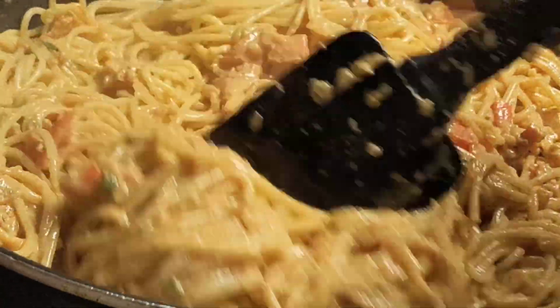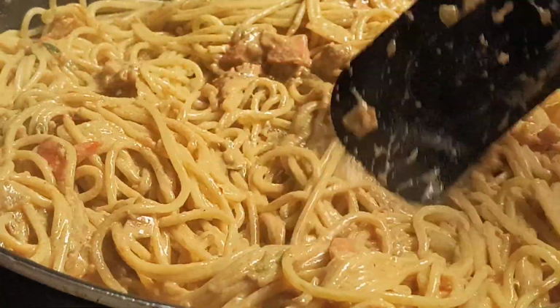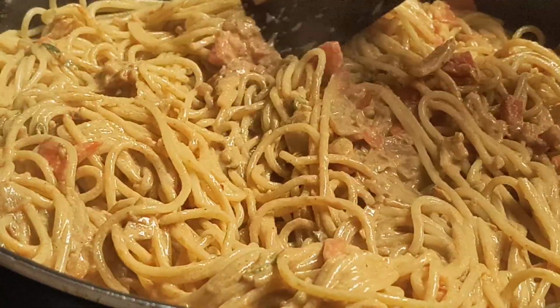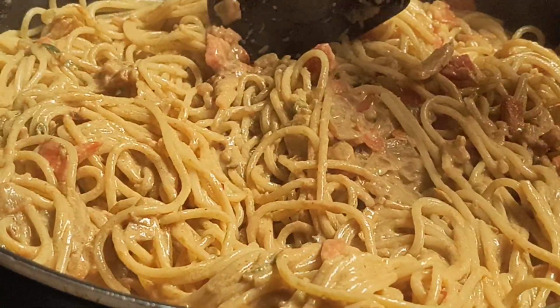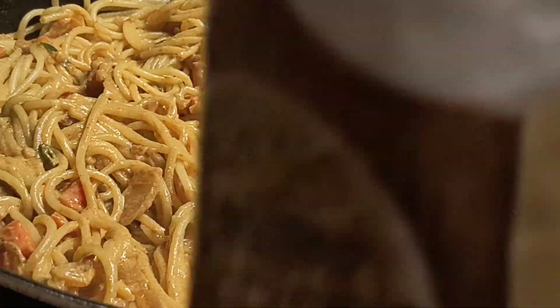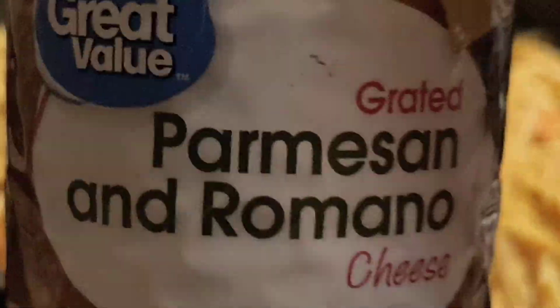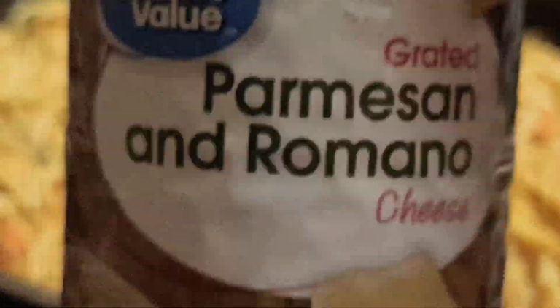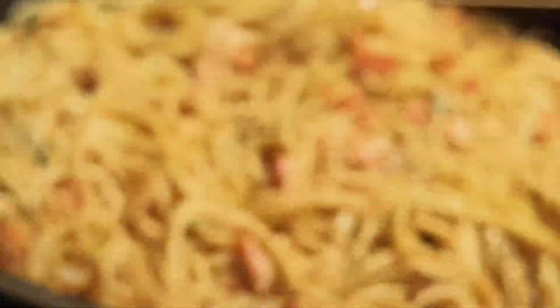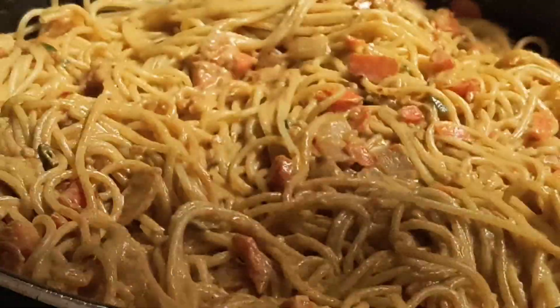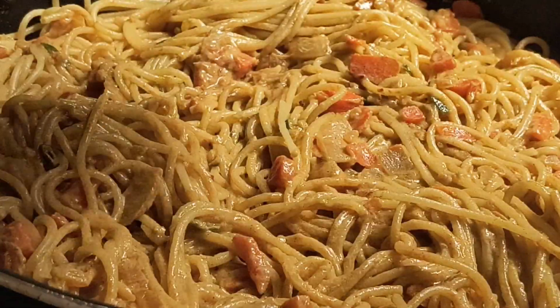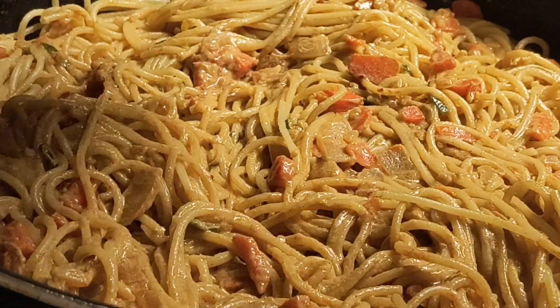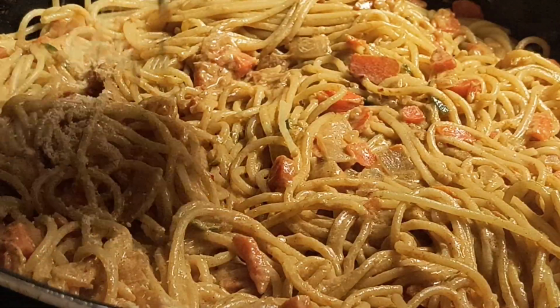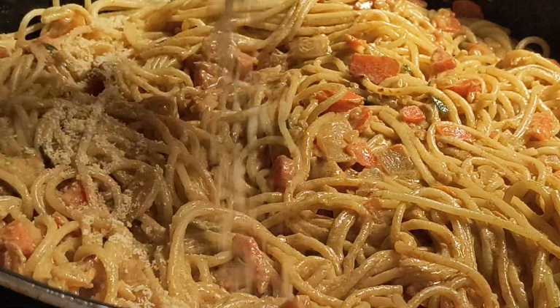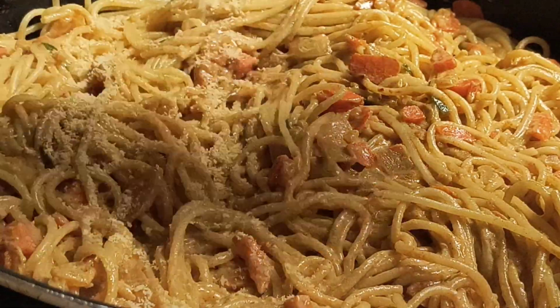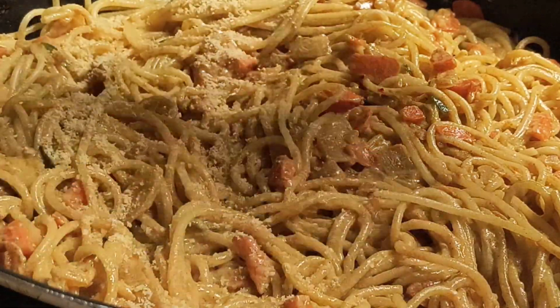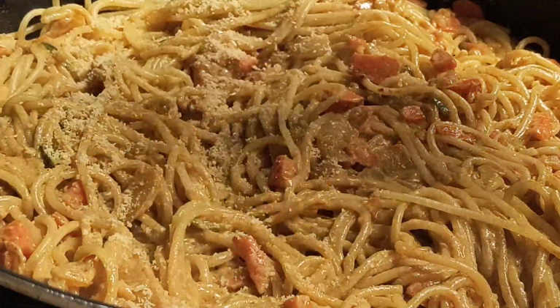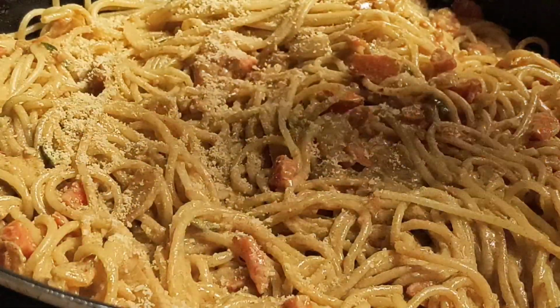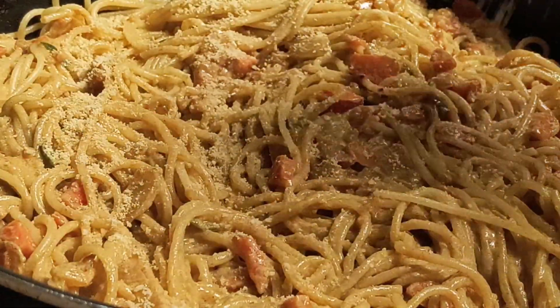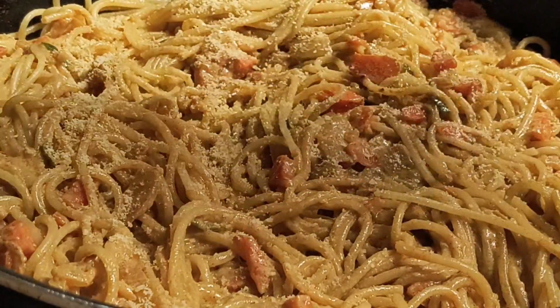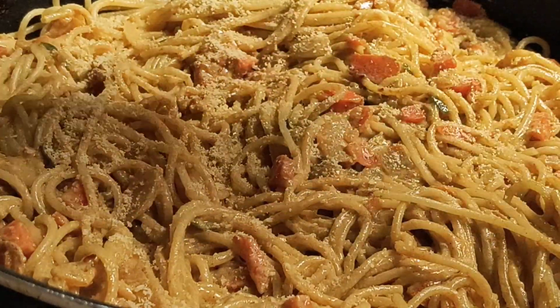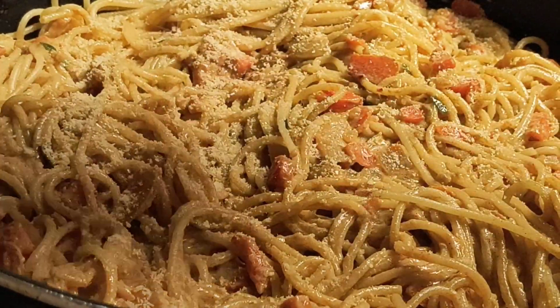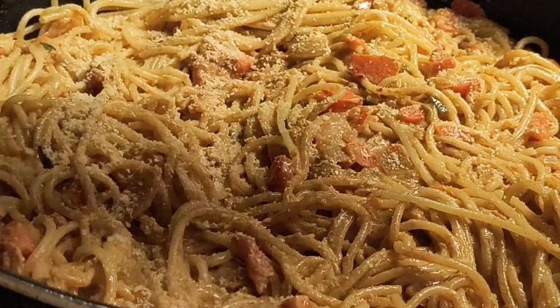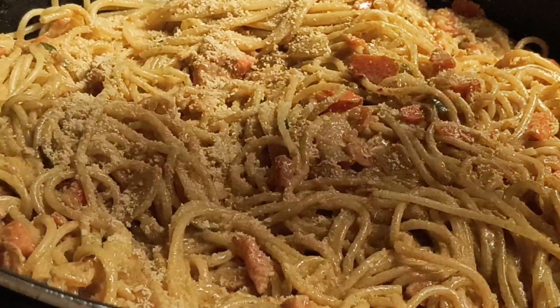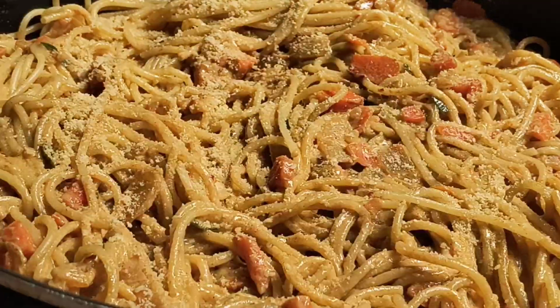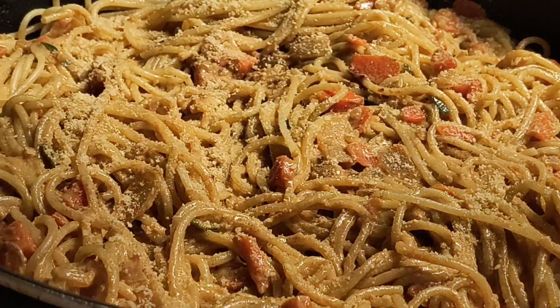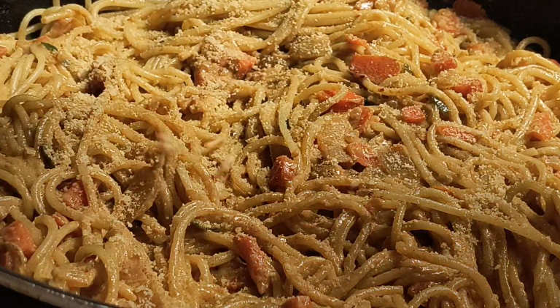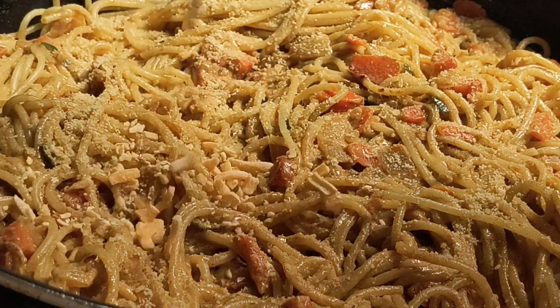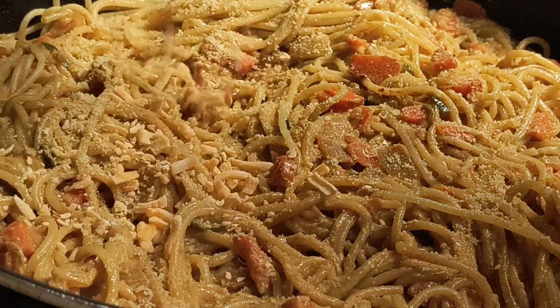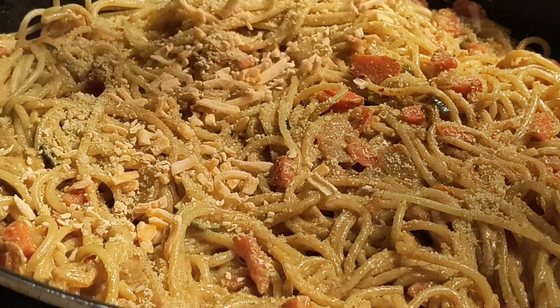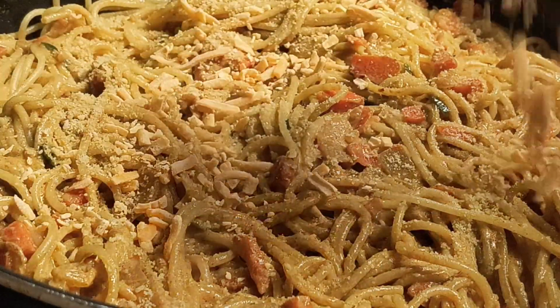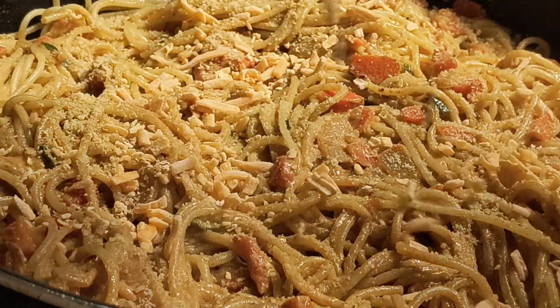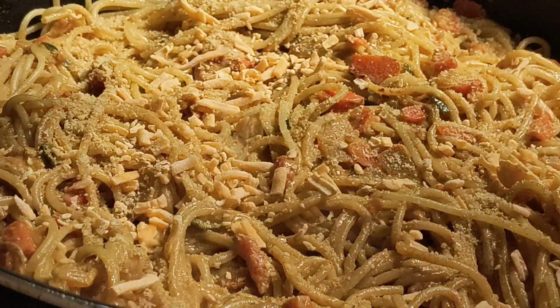I'm going to add a little bit more grated Parmesan cheese and shredded cheddar cheese. Cover it so it can melt.